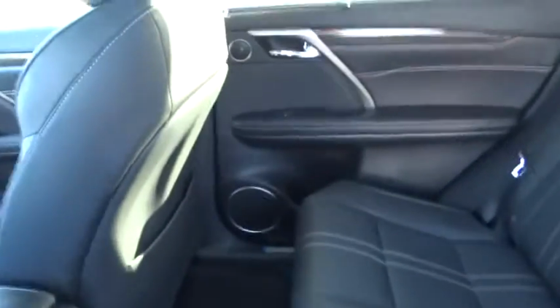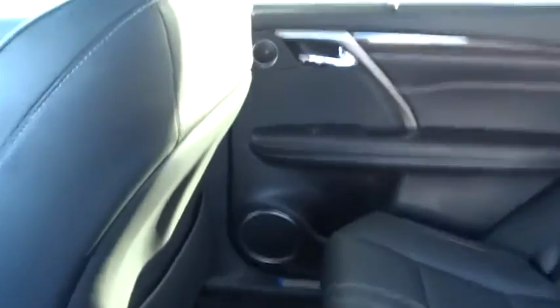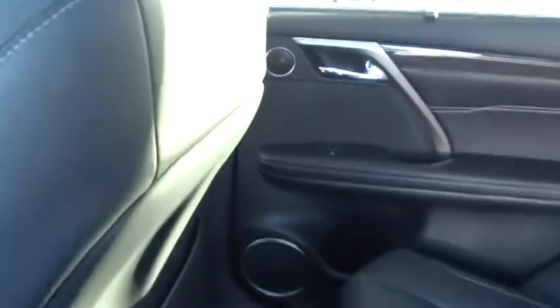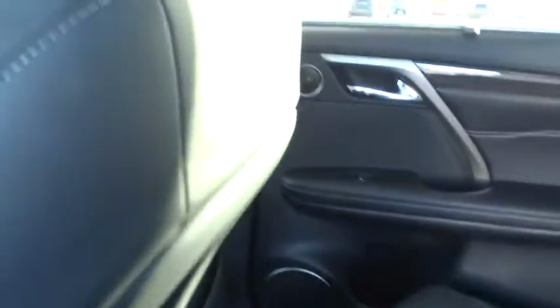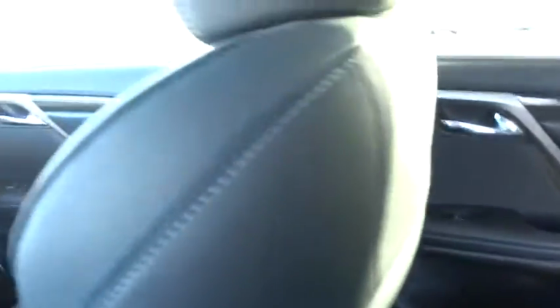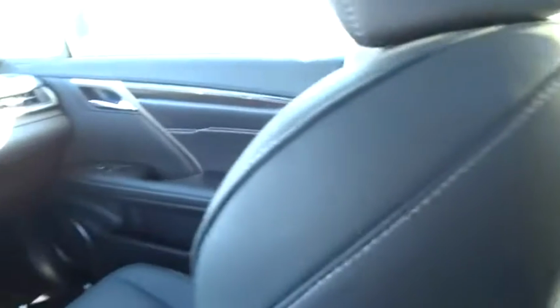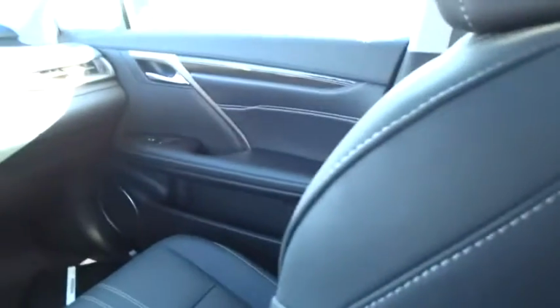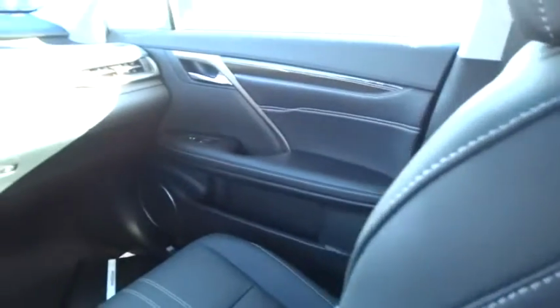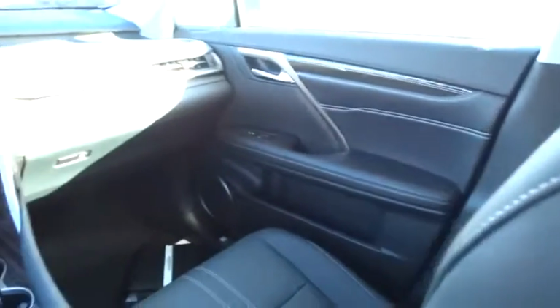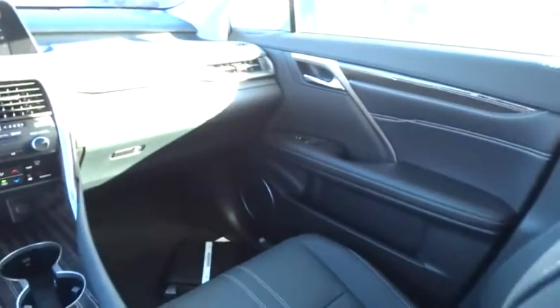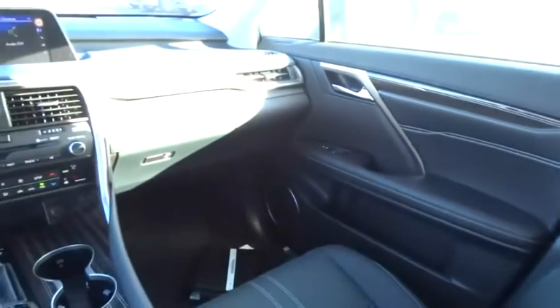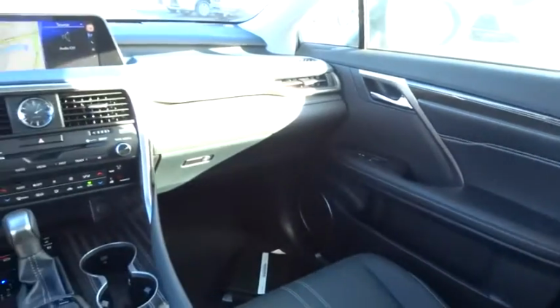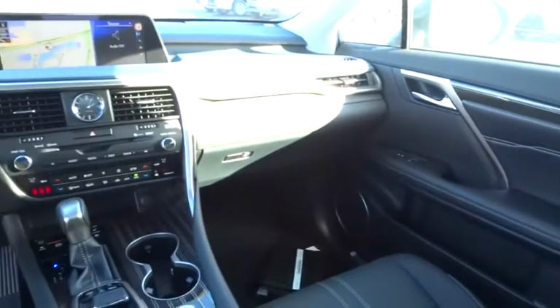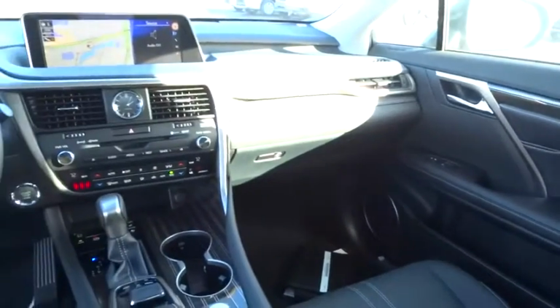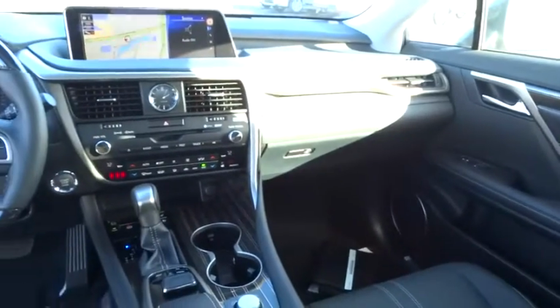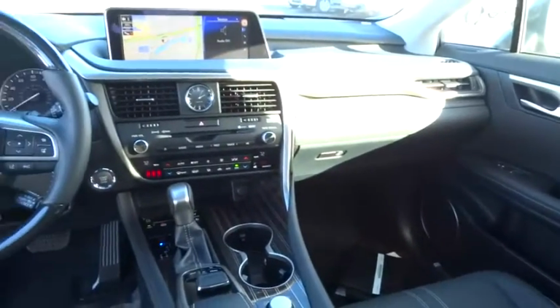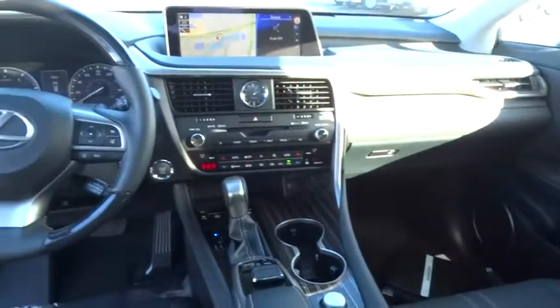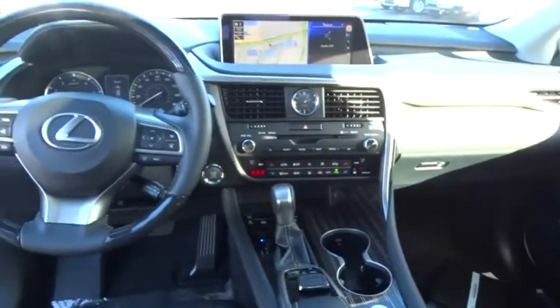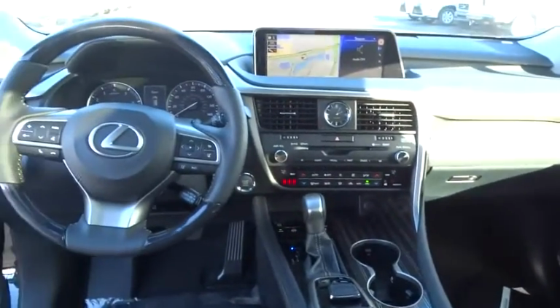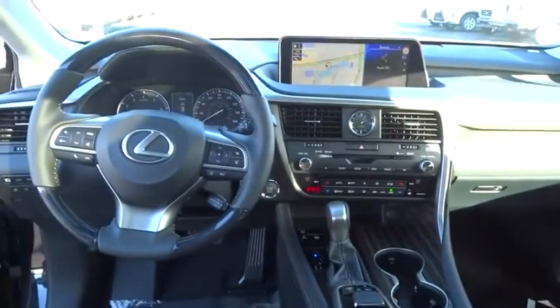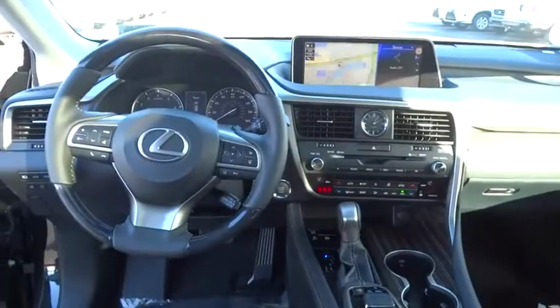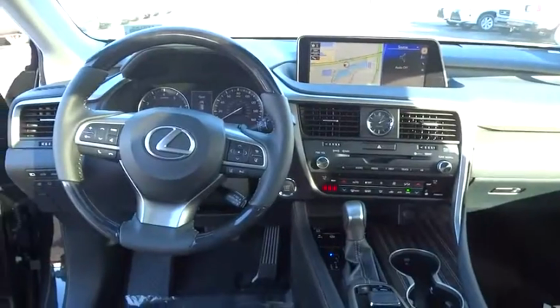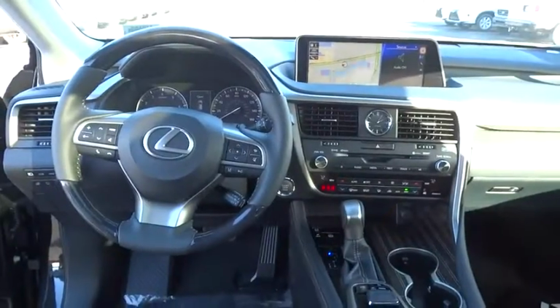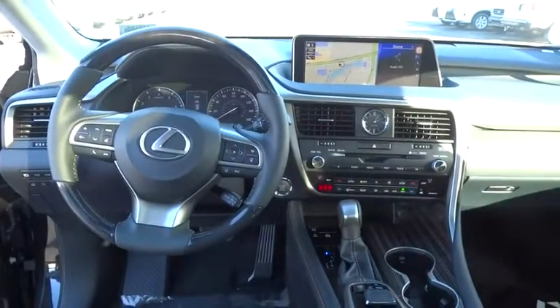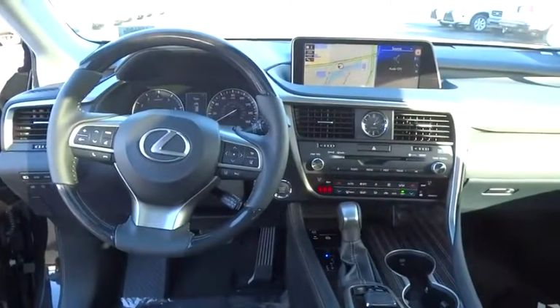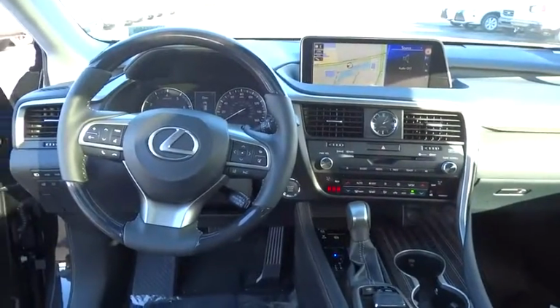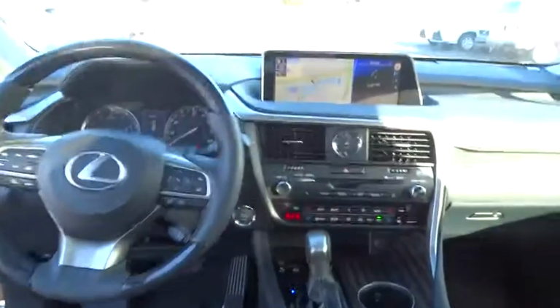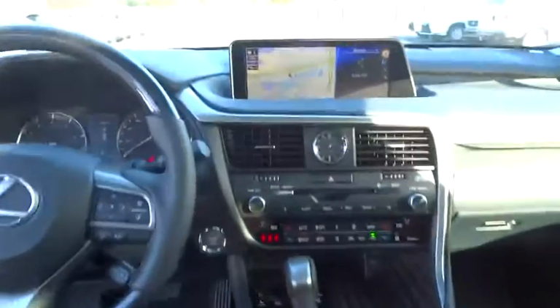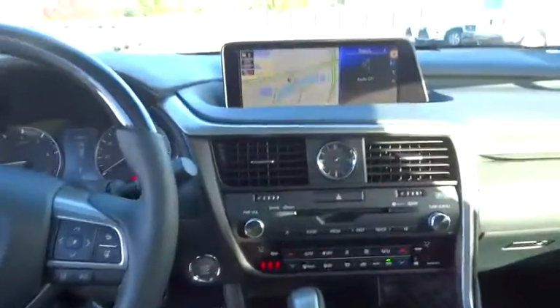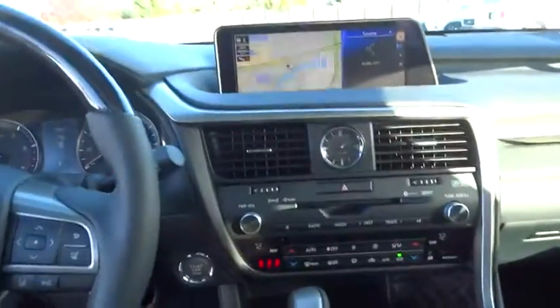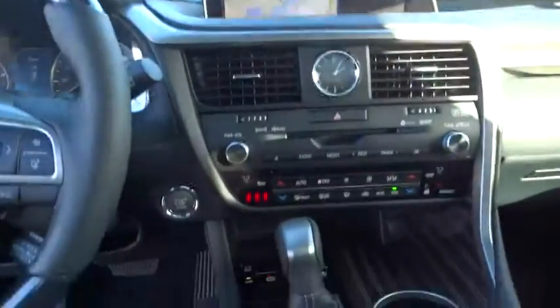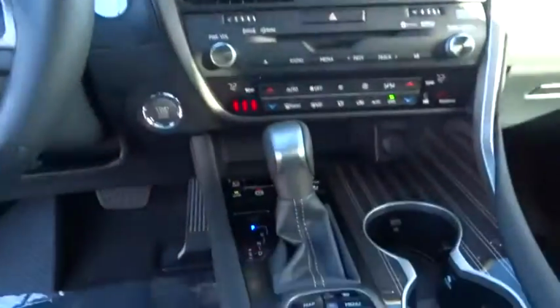Power passenger seat, backup camera, Bluetooth, leather-wrapped steering wheel, power steering, adjustable steering wheel, auto-dimming rear-view mirror, cruise control, hard disk drive media storage, keyless start.